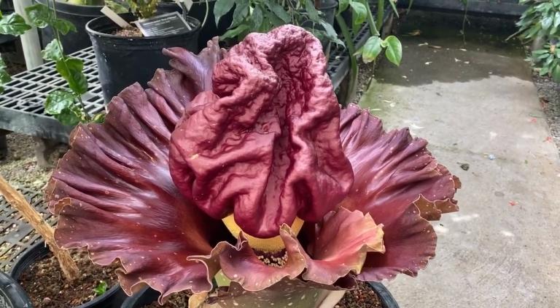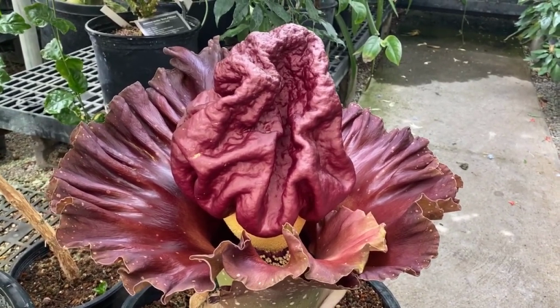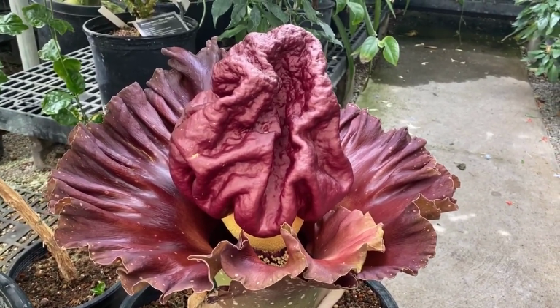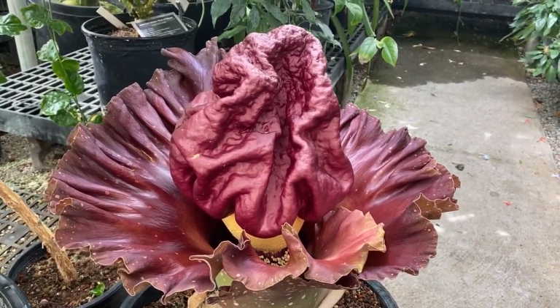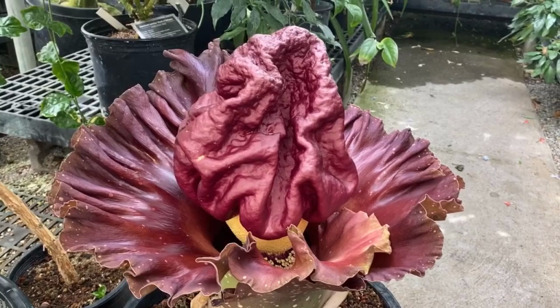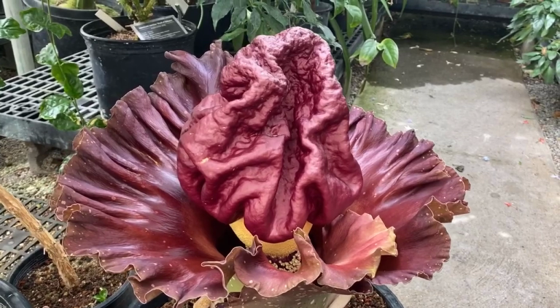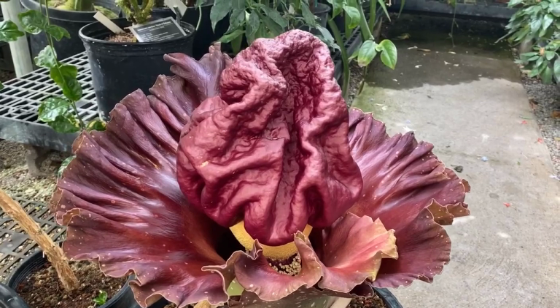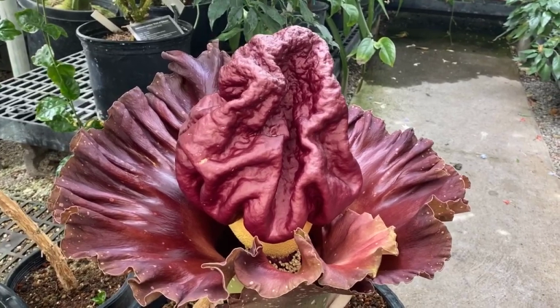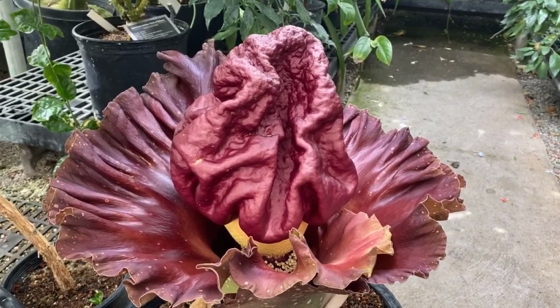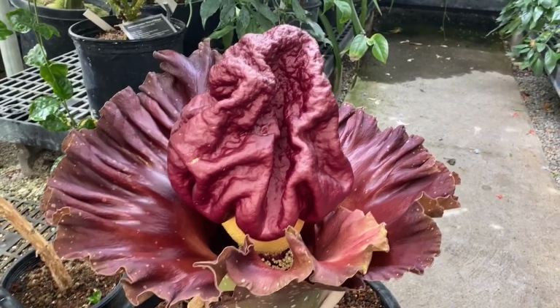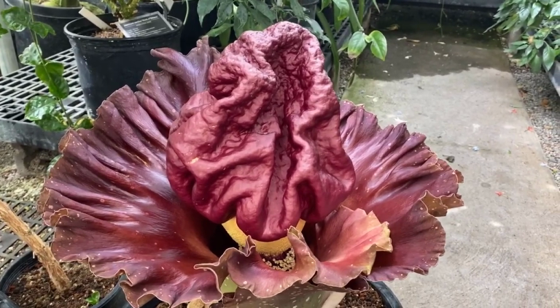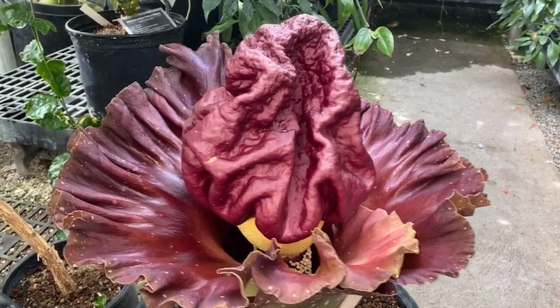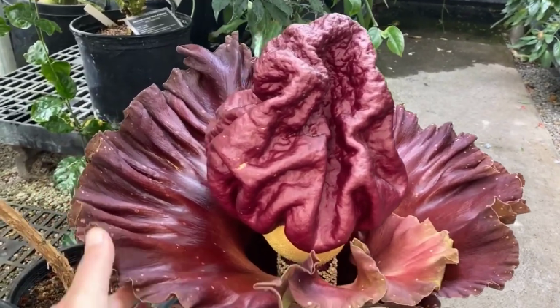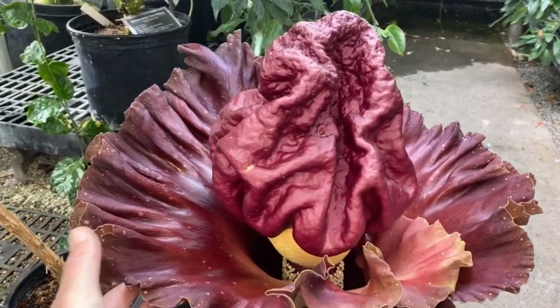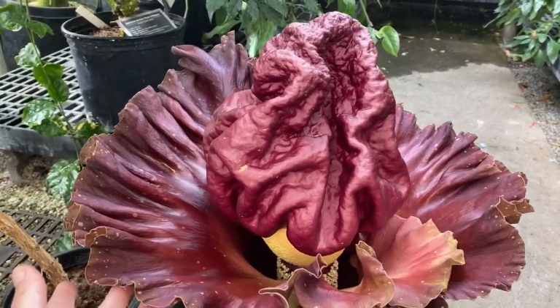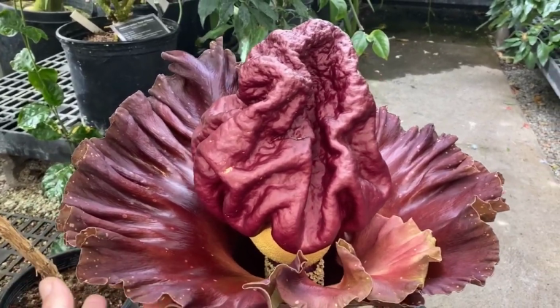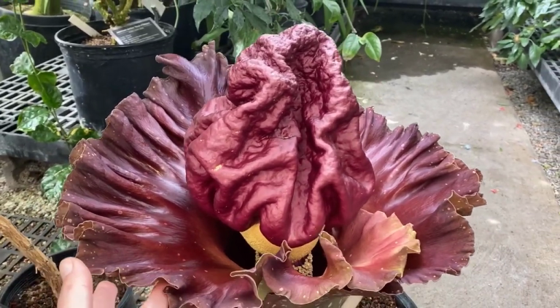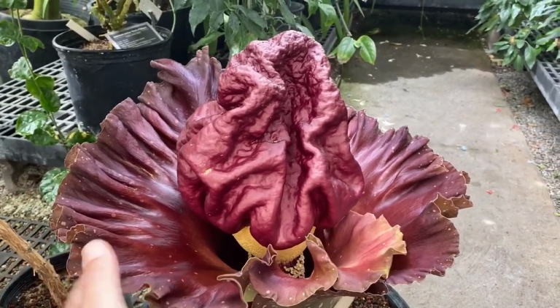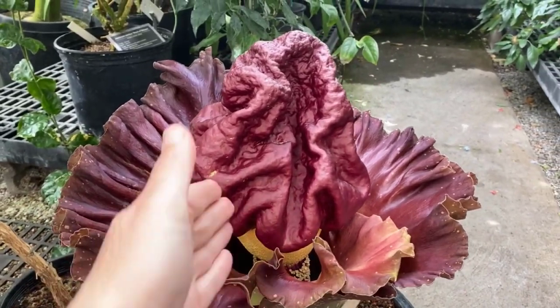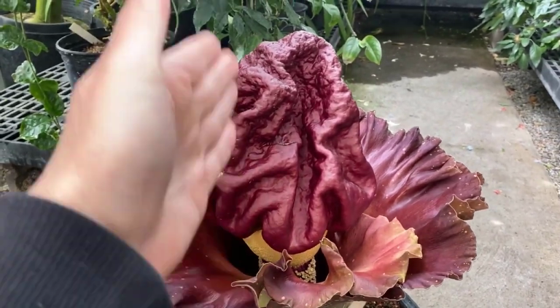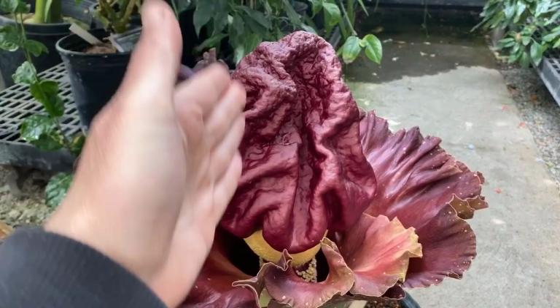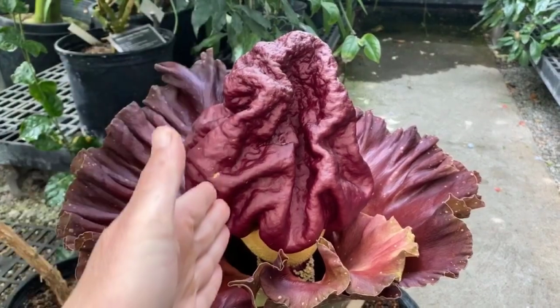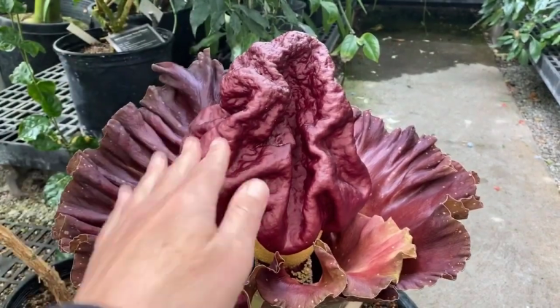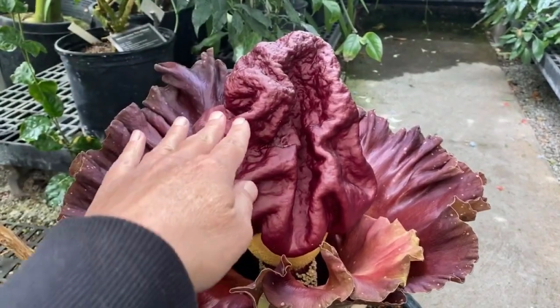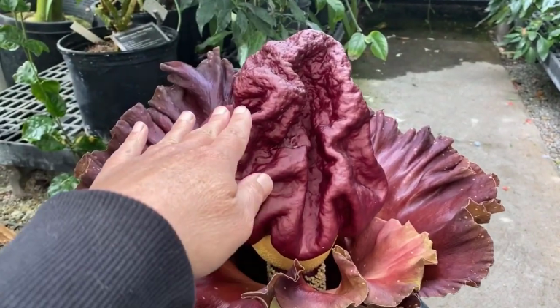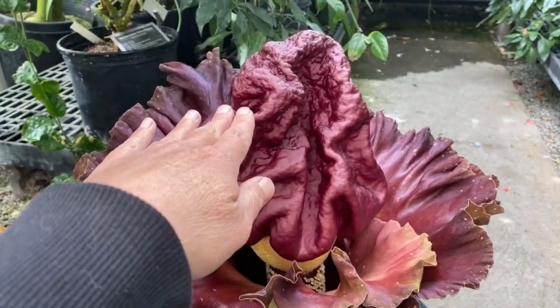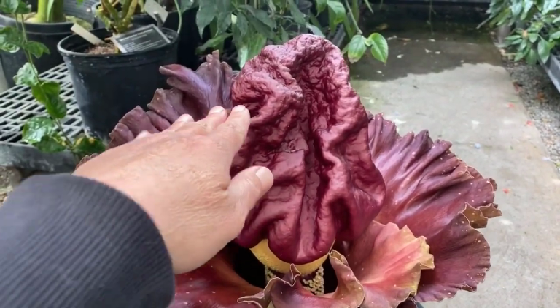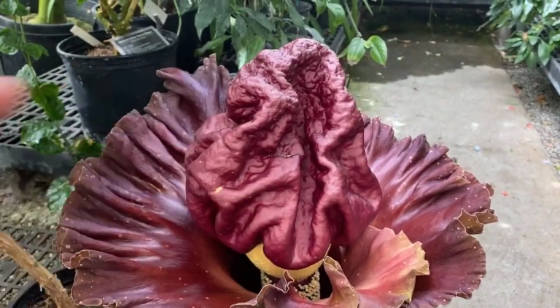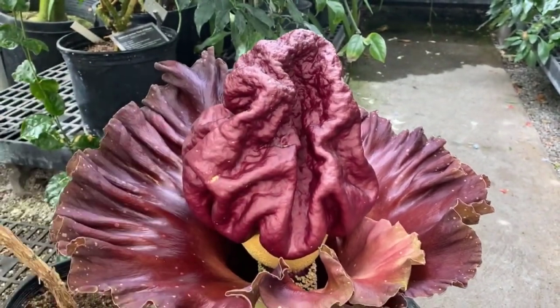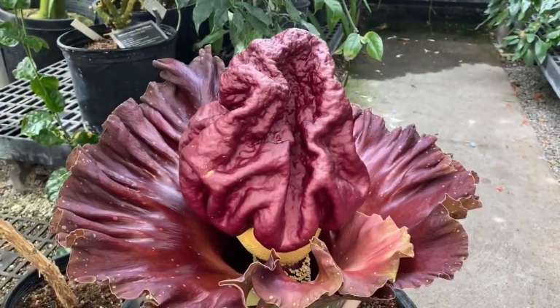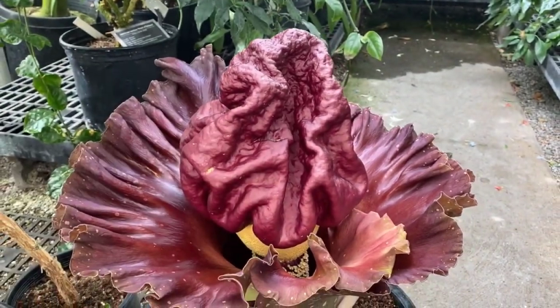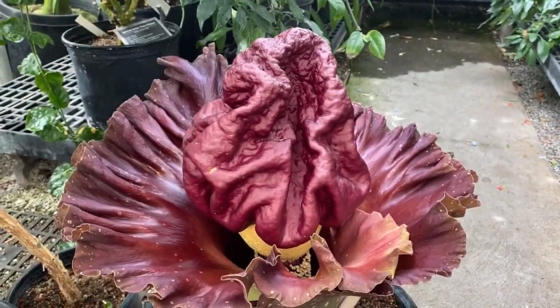It's an inflorescence, which is a cluster of flowers. Like a calla lily, it has the same structure — you have the spathe, which is this modified leaf here, and the spadix right here. This top part is what's going to emit the stench.